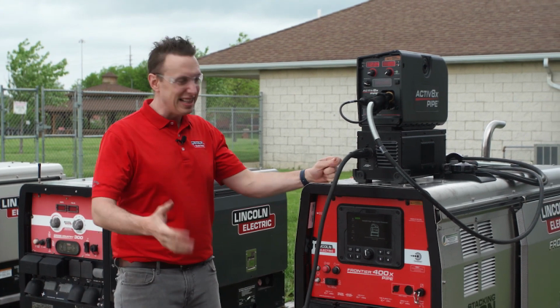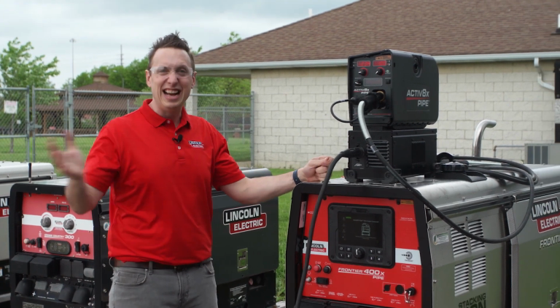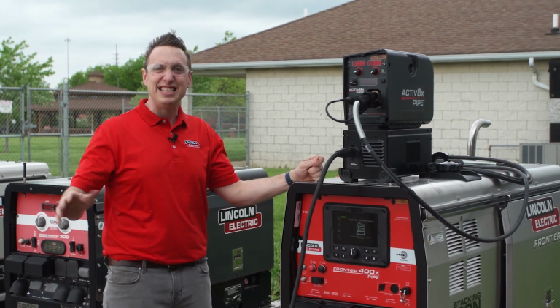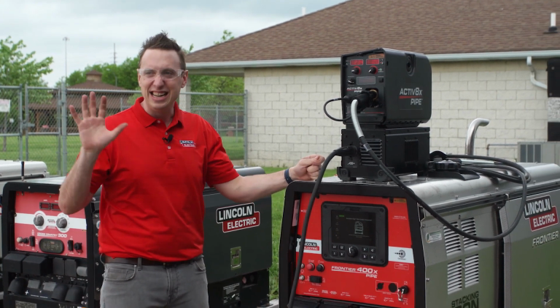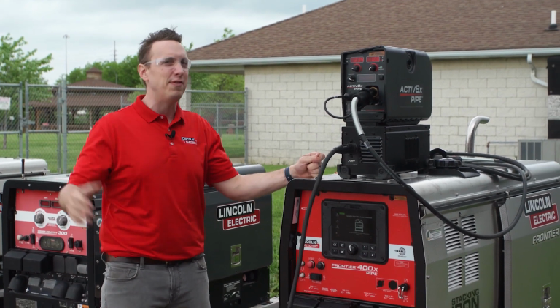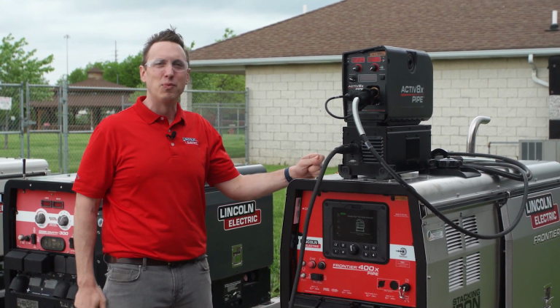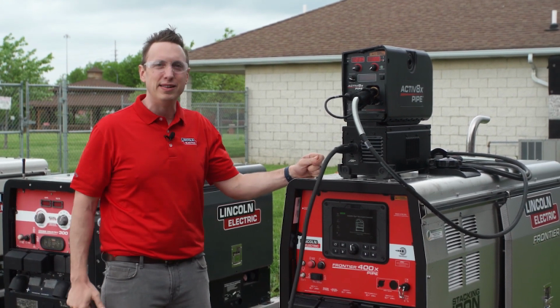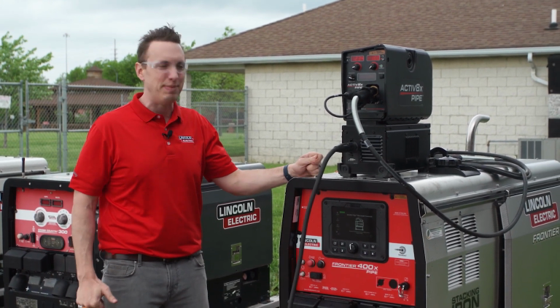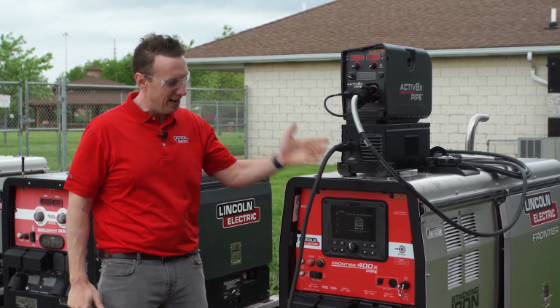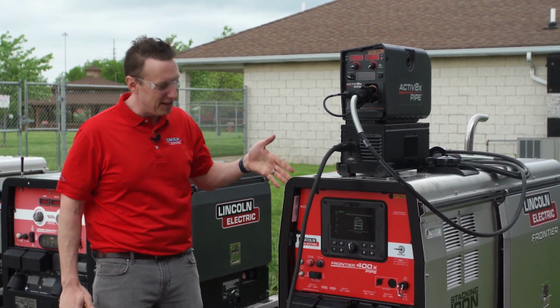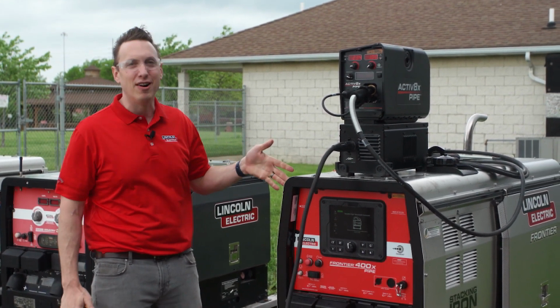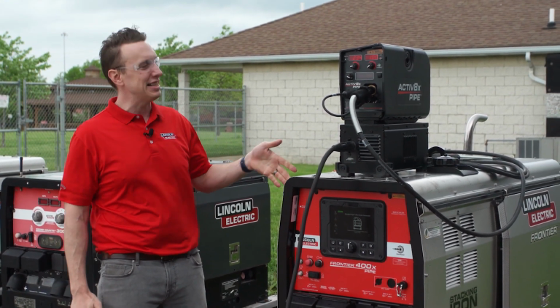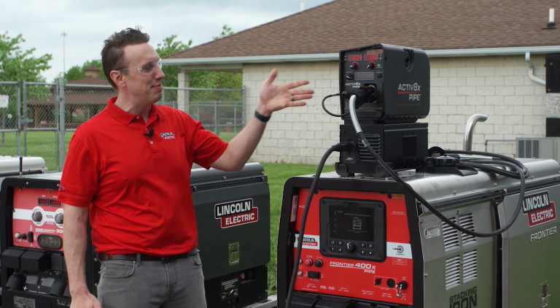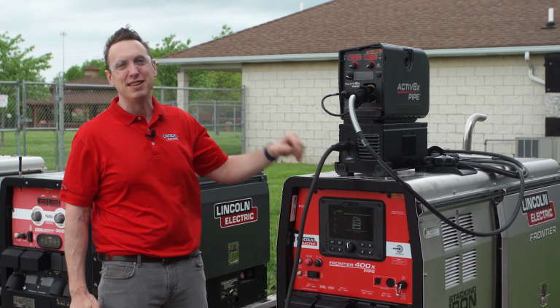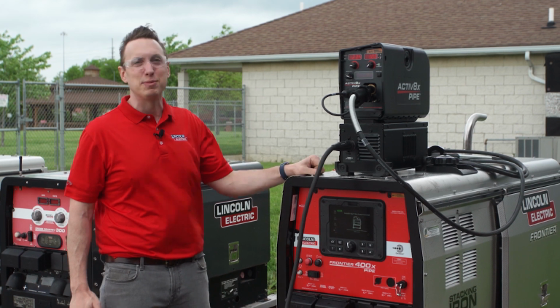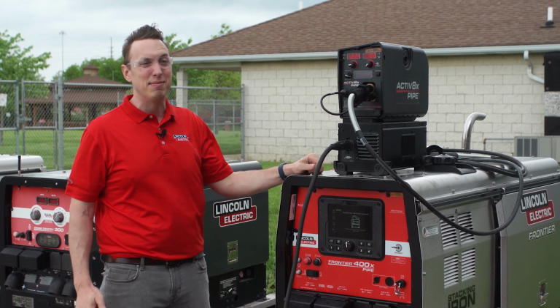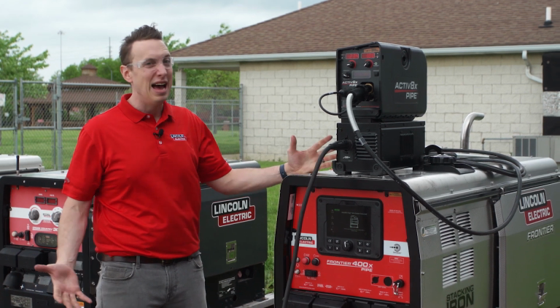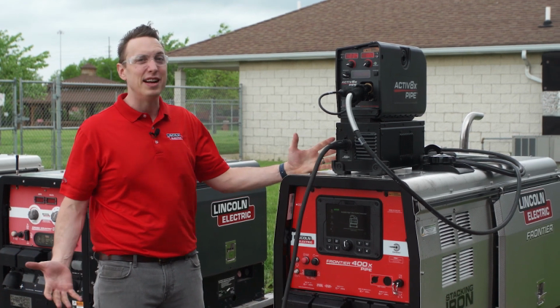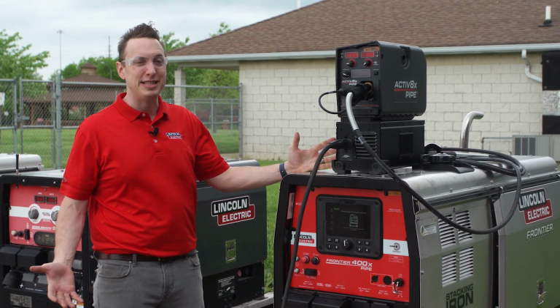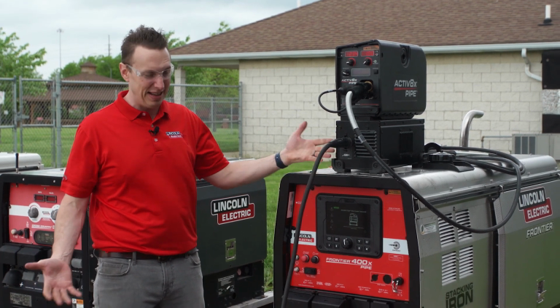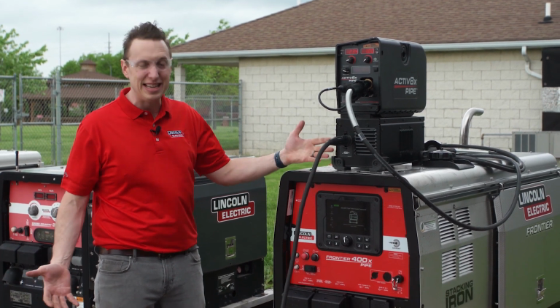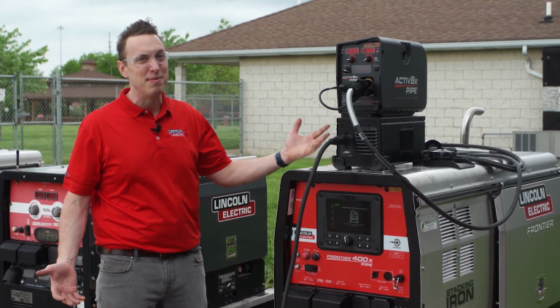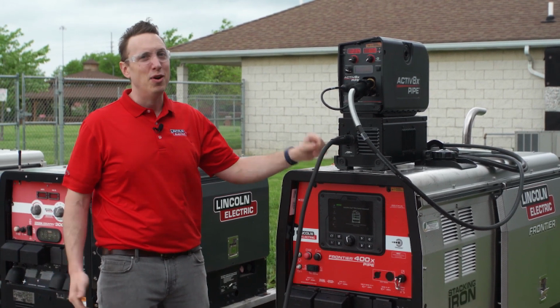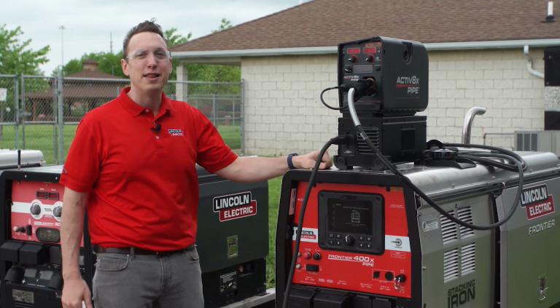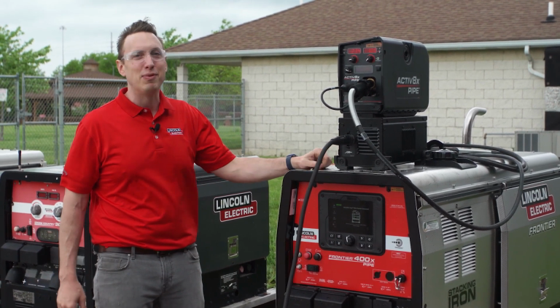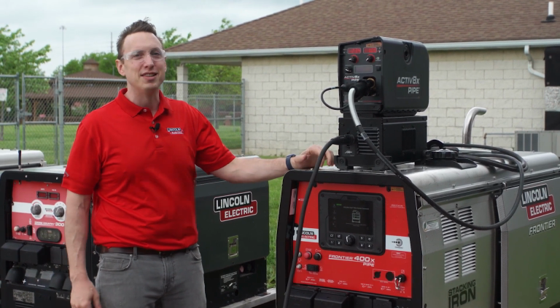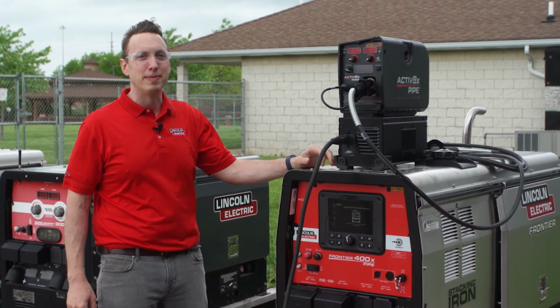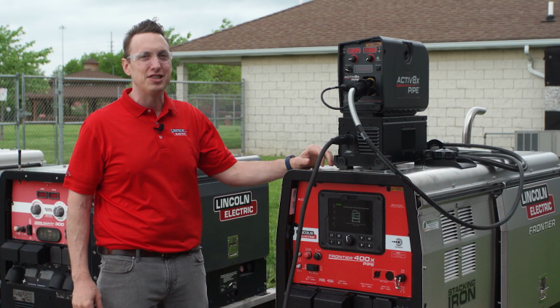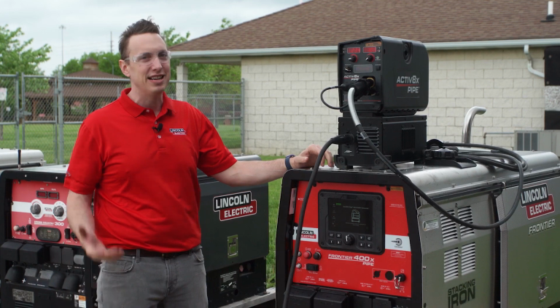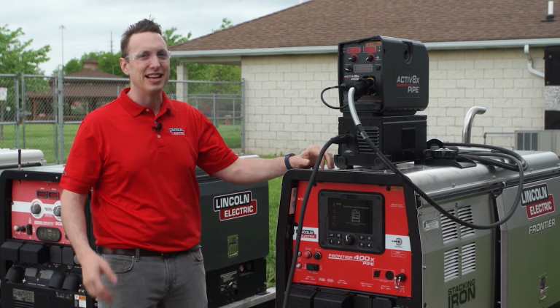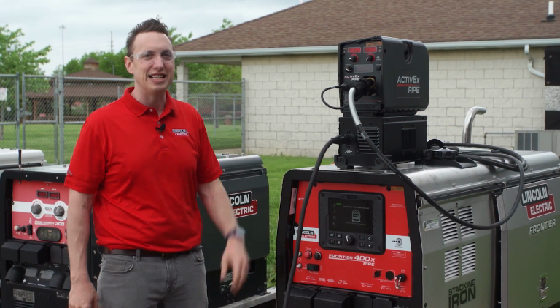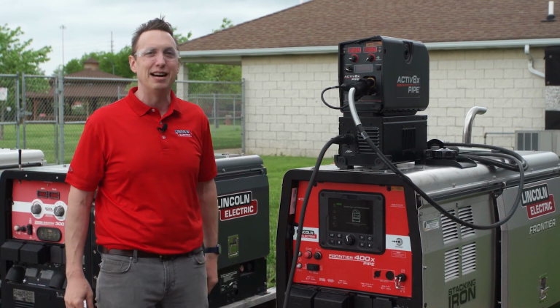Just like that — STT, in the field, wherever you need to be: Frontier 400X pipe, Active 8X pipe. If you have any other questions about this setup or any other pipe welding solutions from Lincoln Electric, go to lincolnelectric.com.